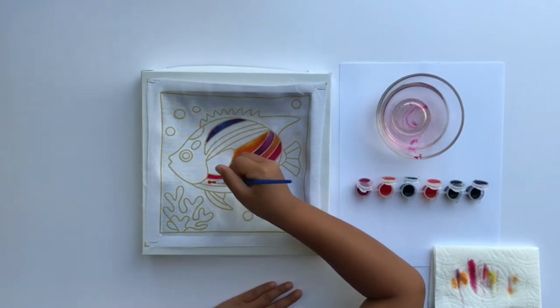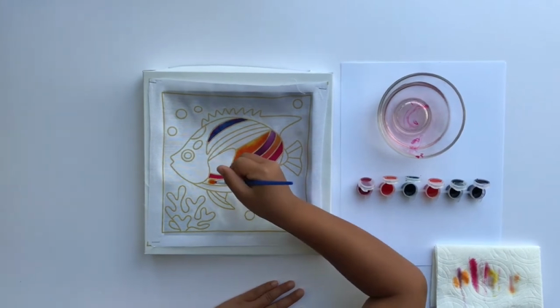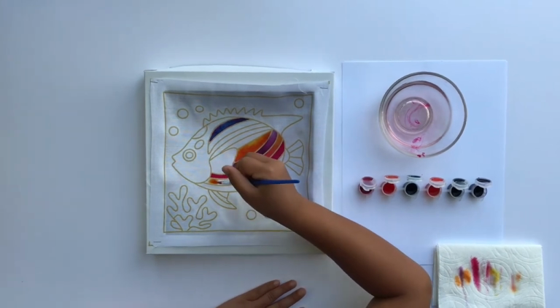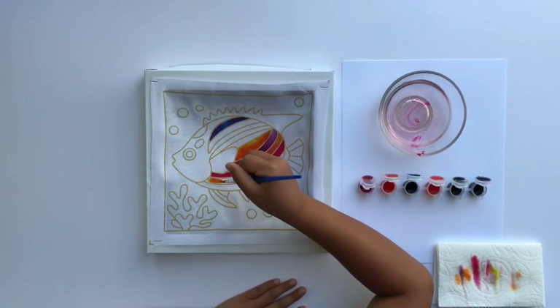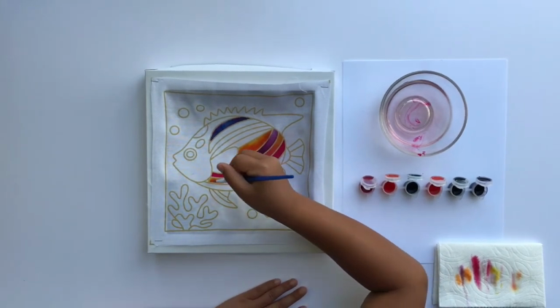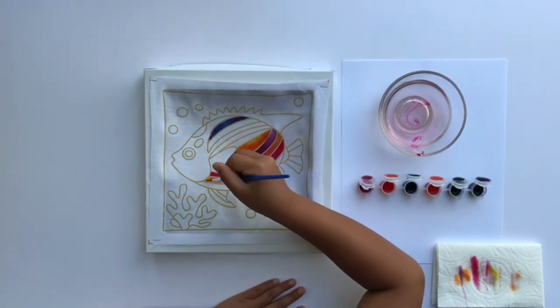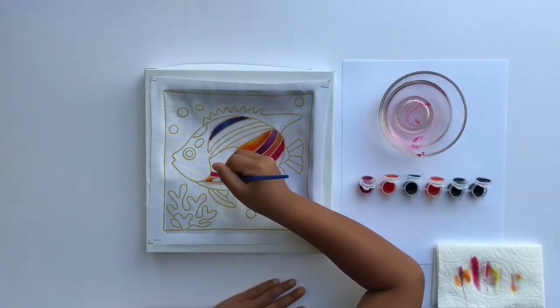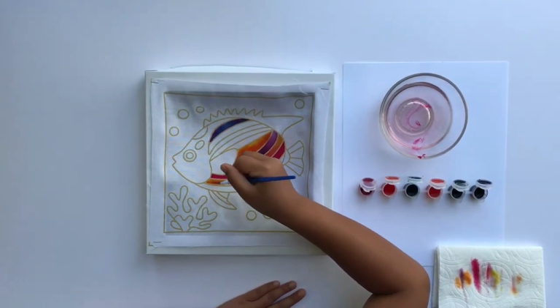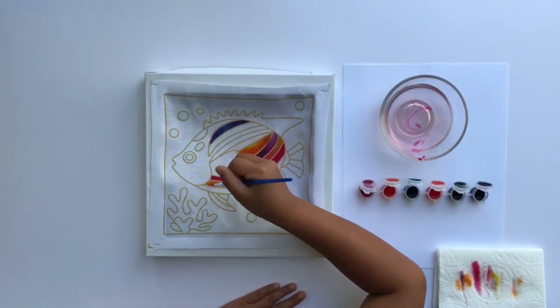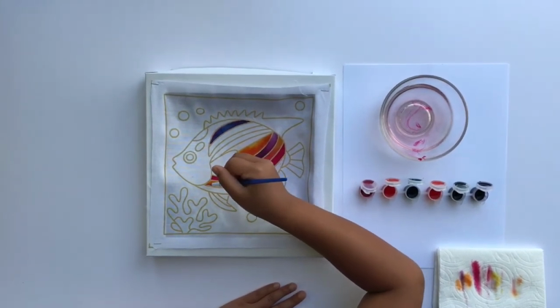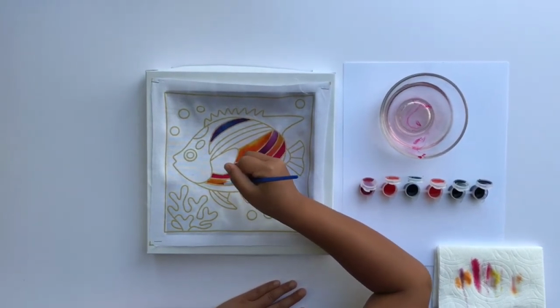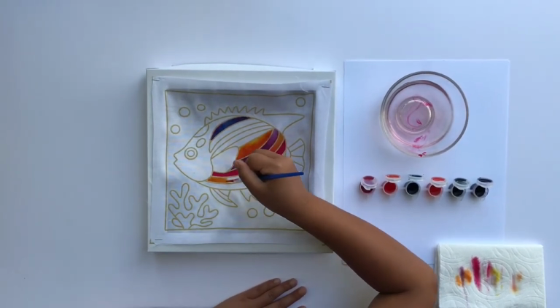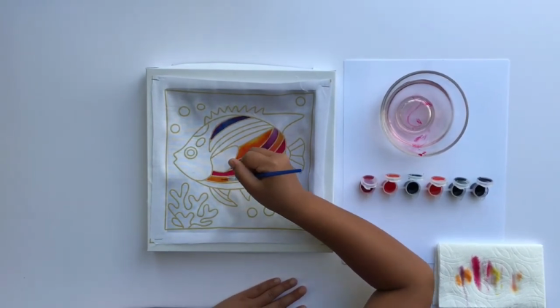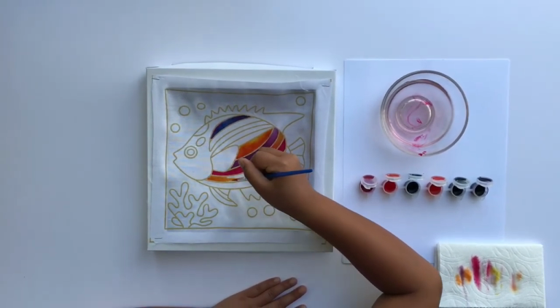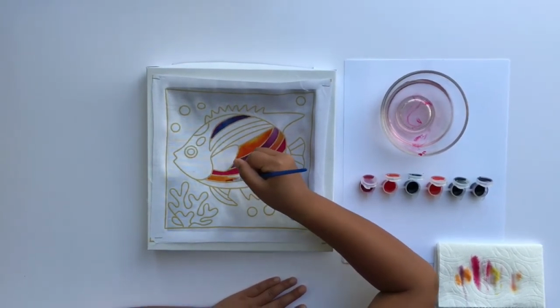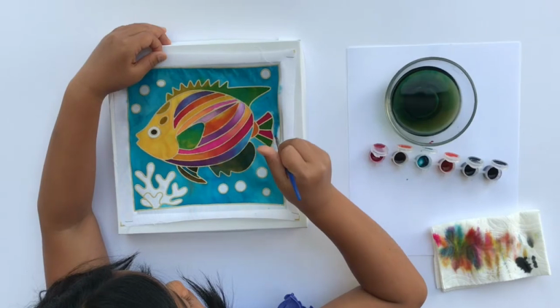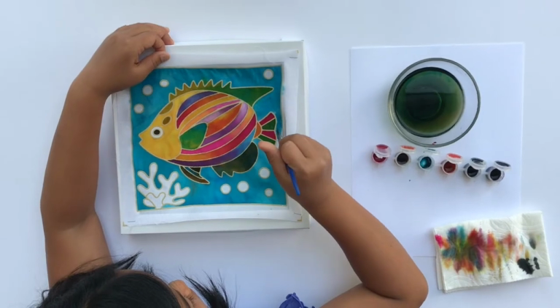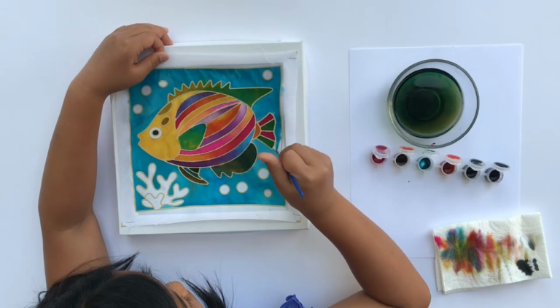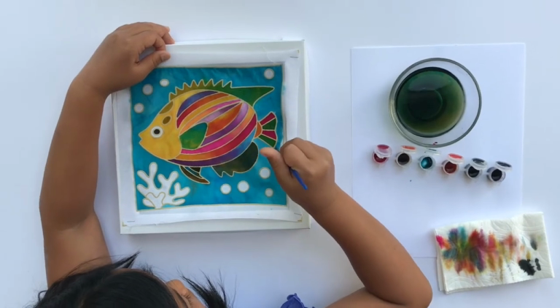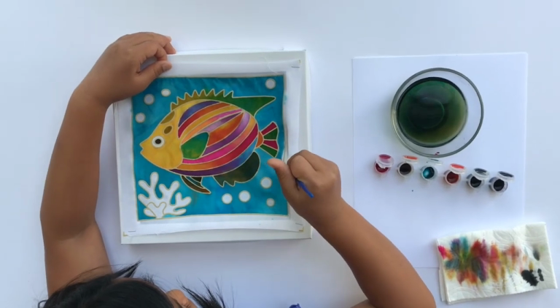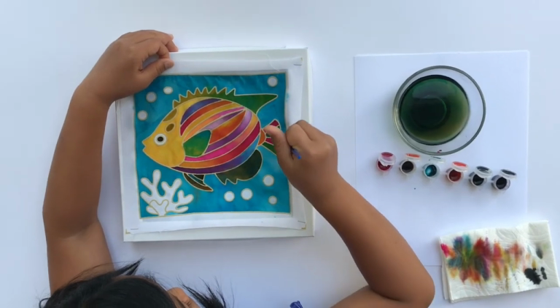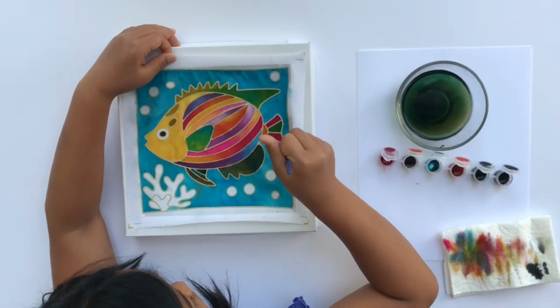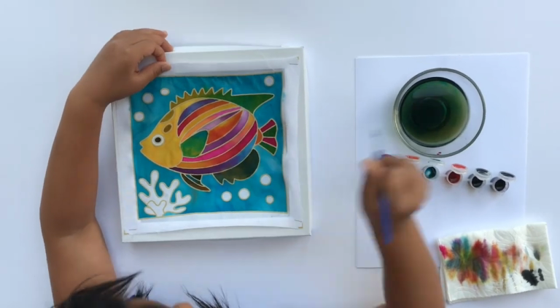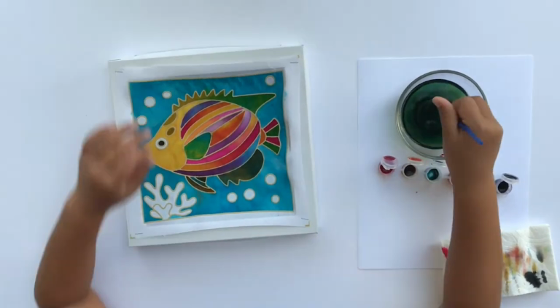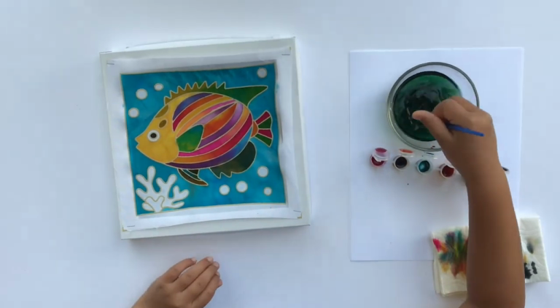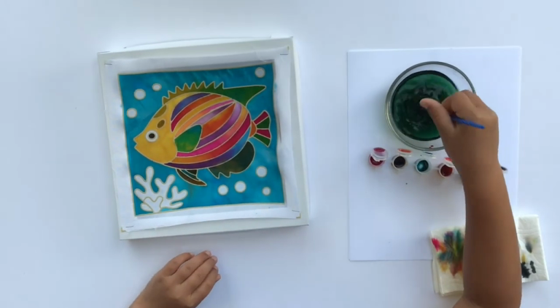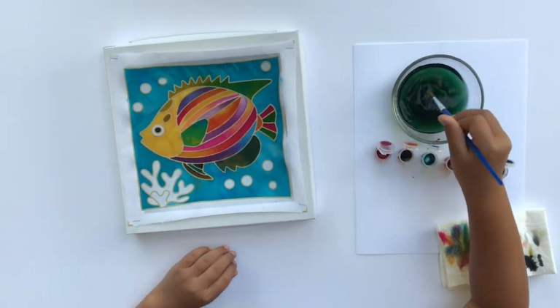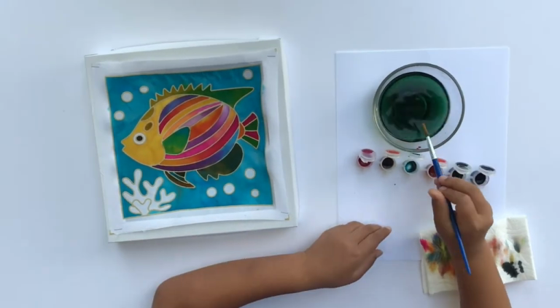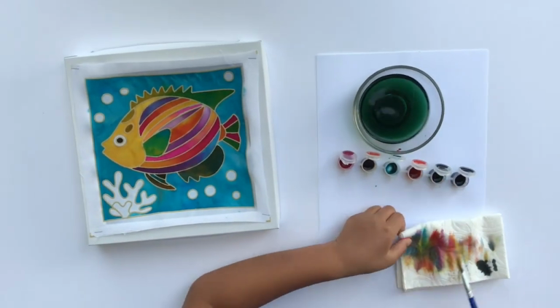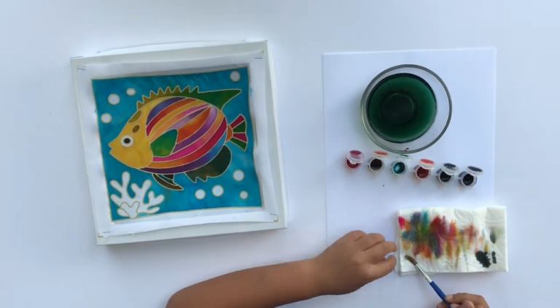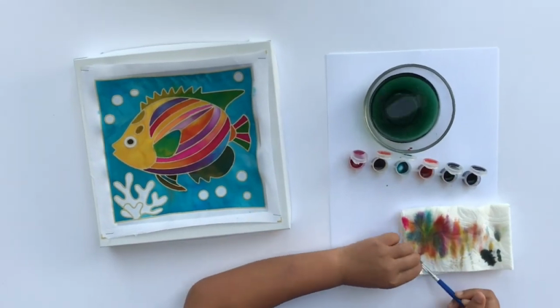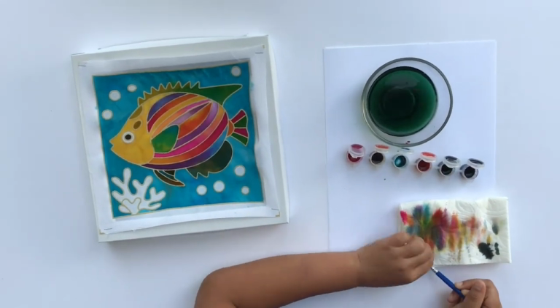Try not to make your brush too wet. If it's too wet, it'll be harder for you to control the colors and the colors might seep into another area of the wax motive.